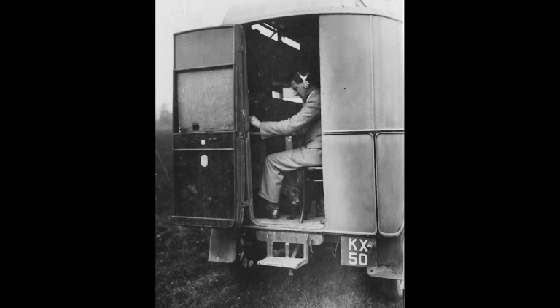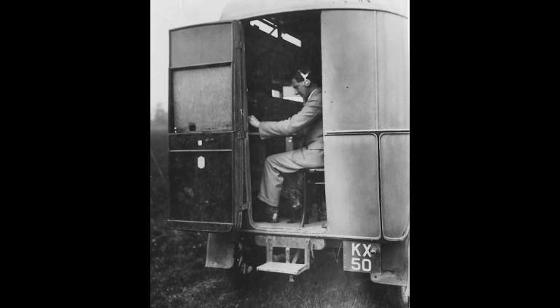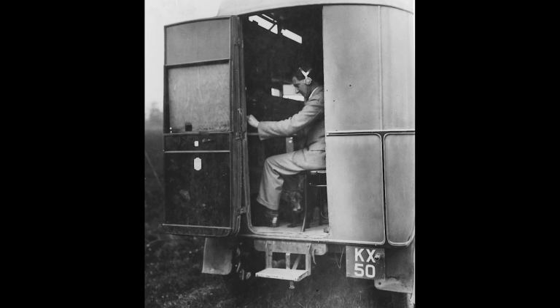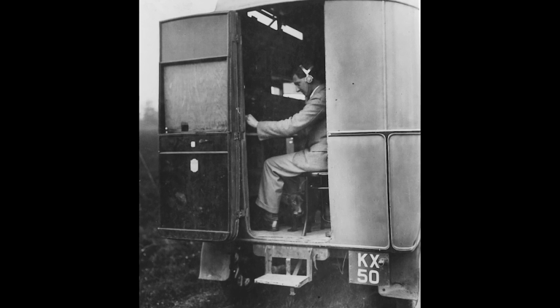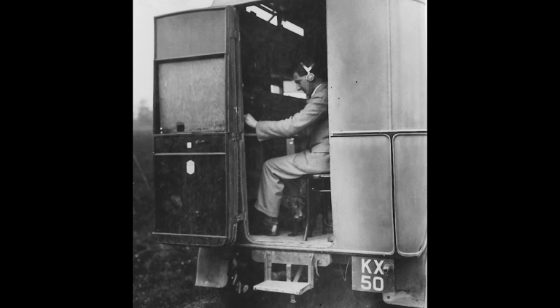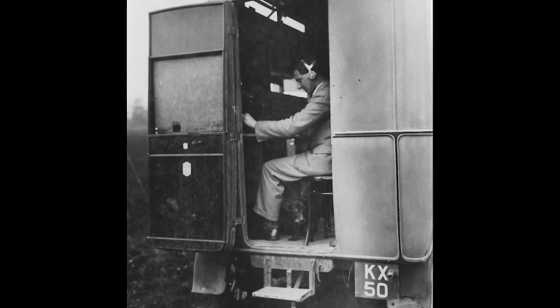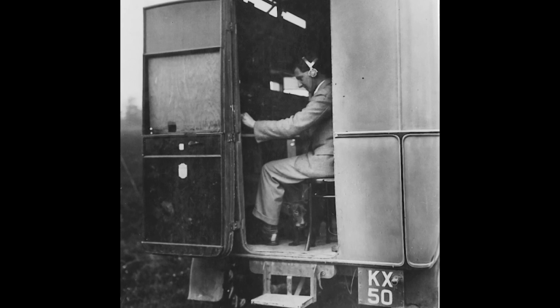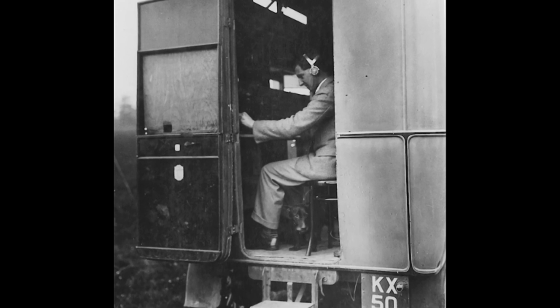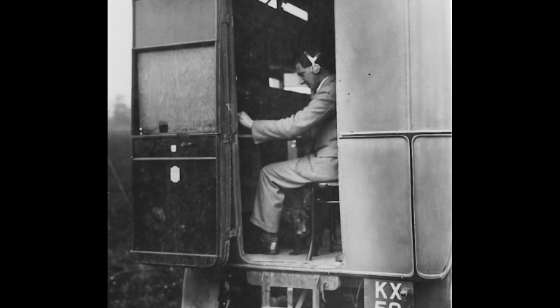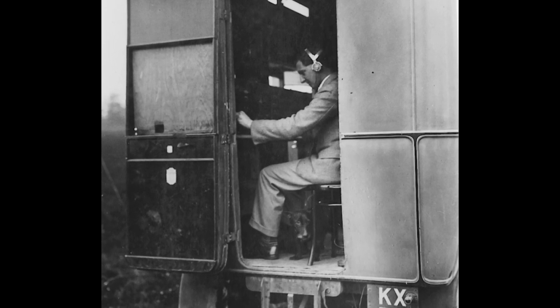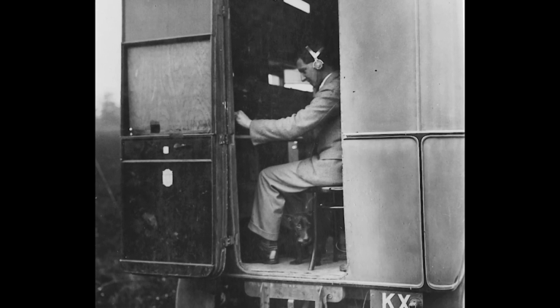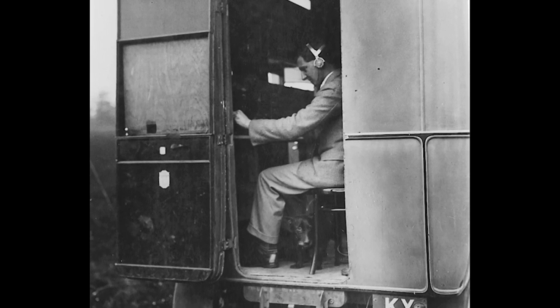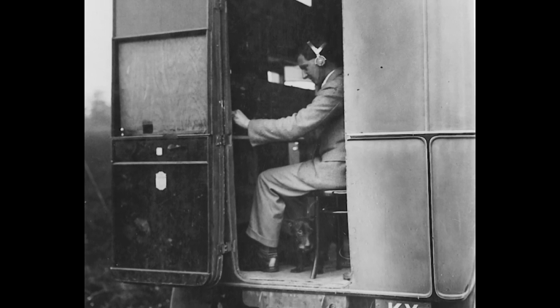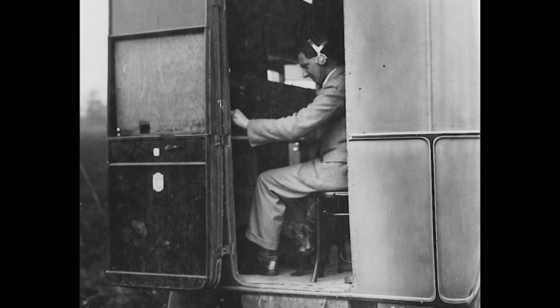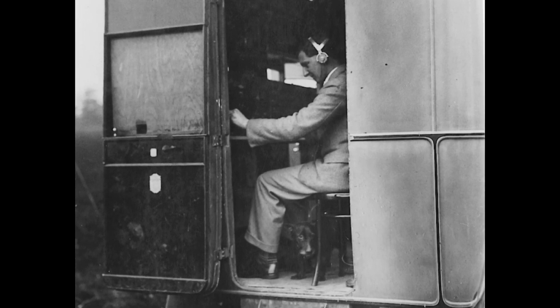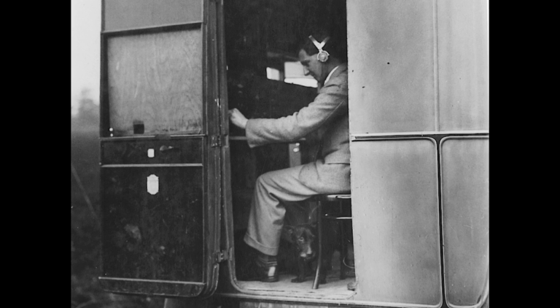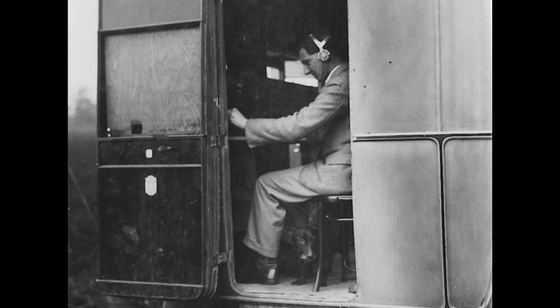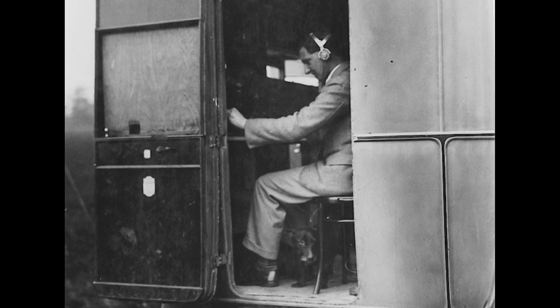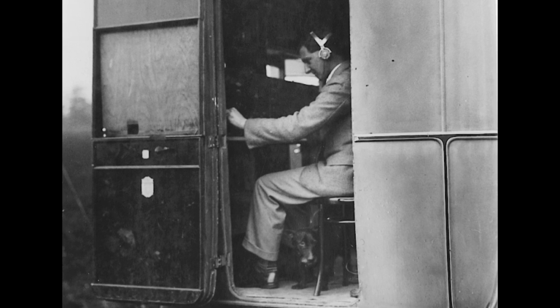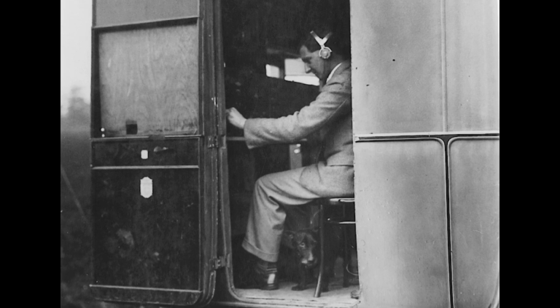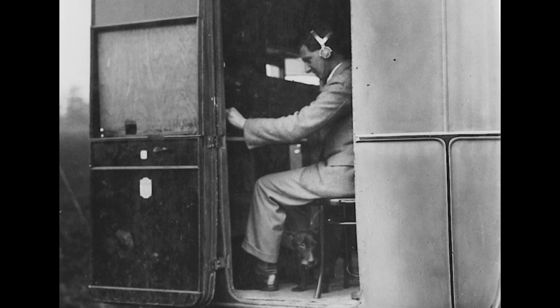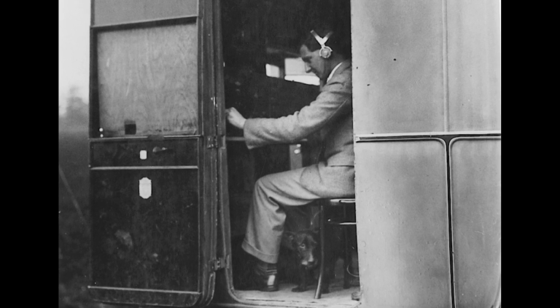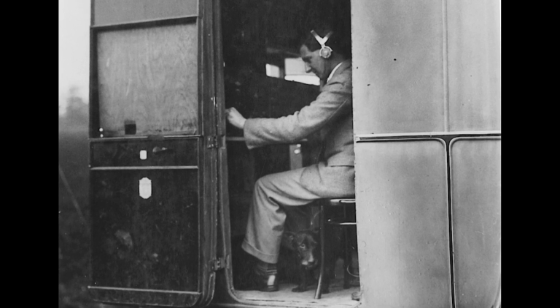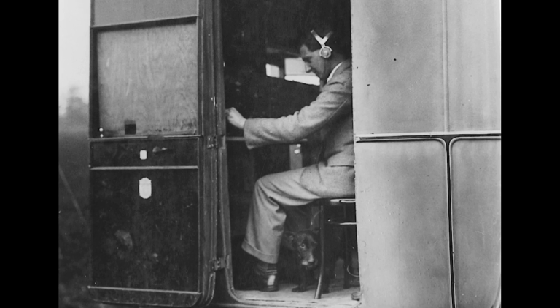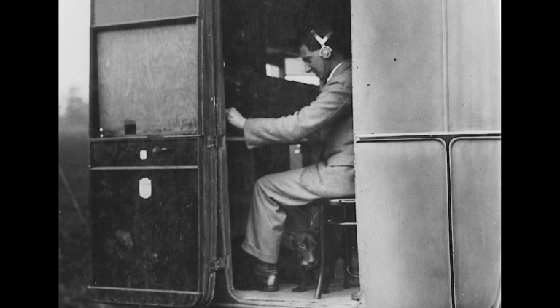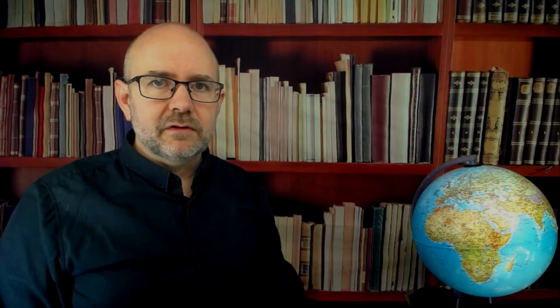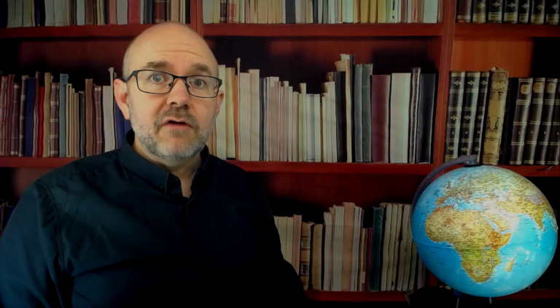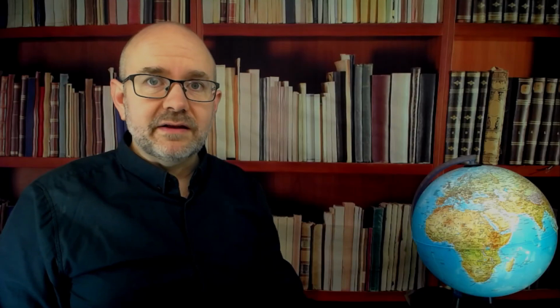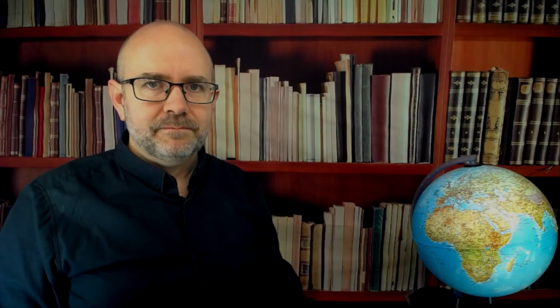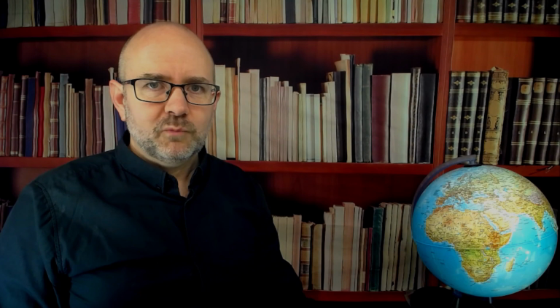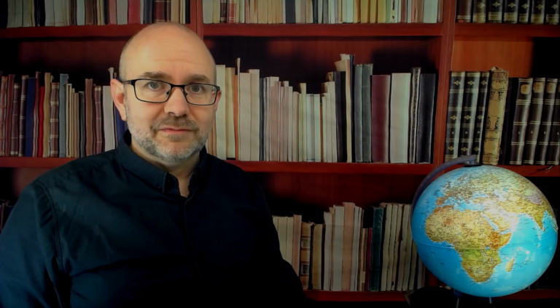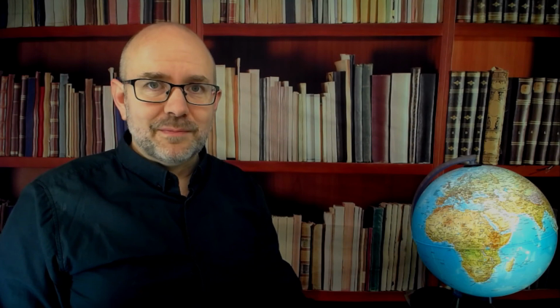On the 26th of February 1935, the Daventry experiment proved the ability of using radio waves to detect aircraft, heralding the development of radar. Welcome to HistoryPod.